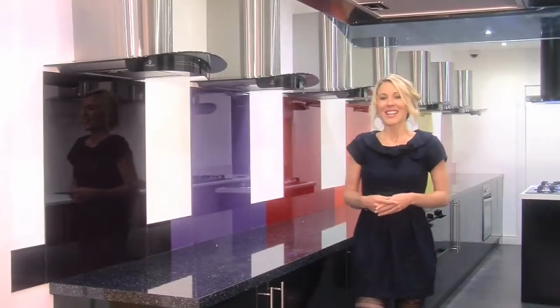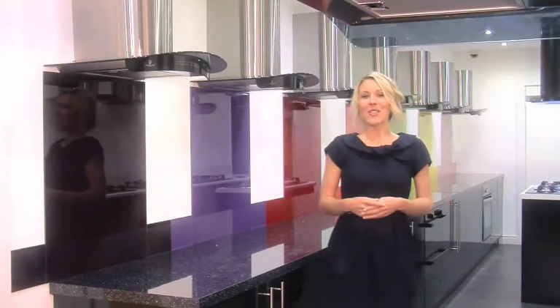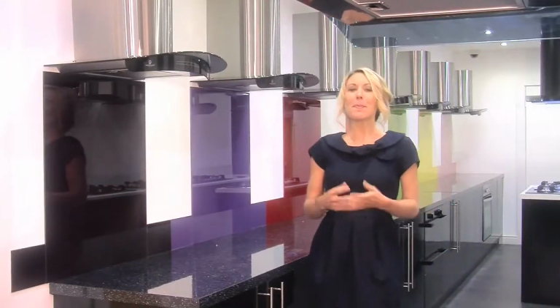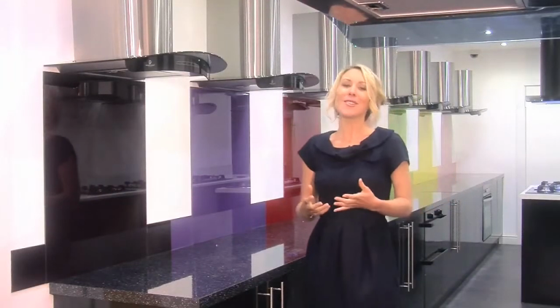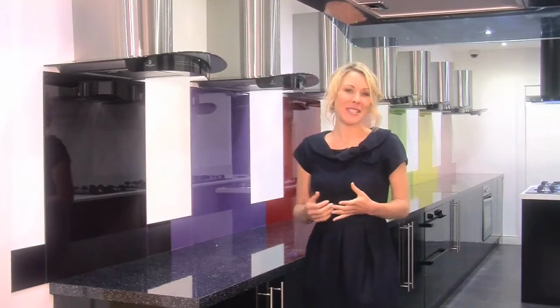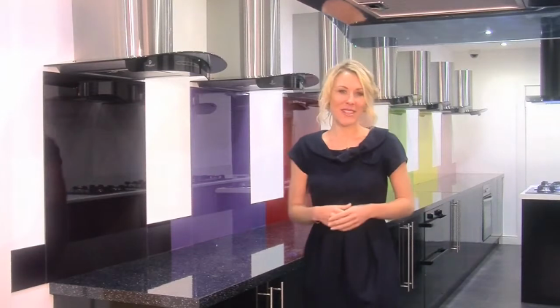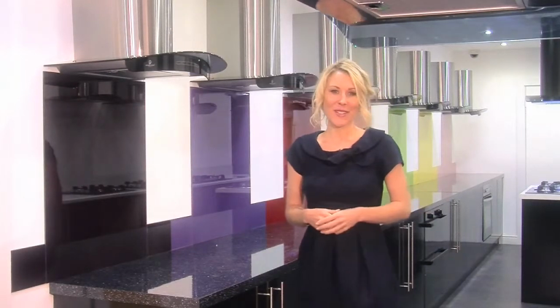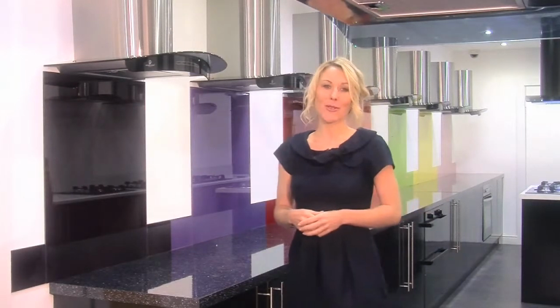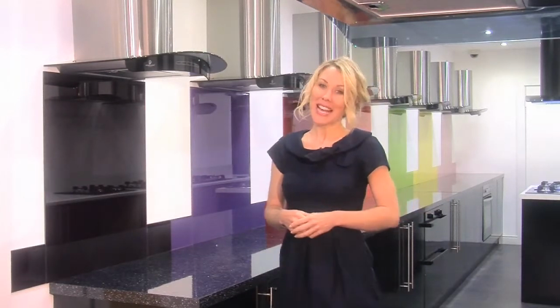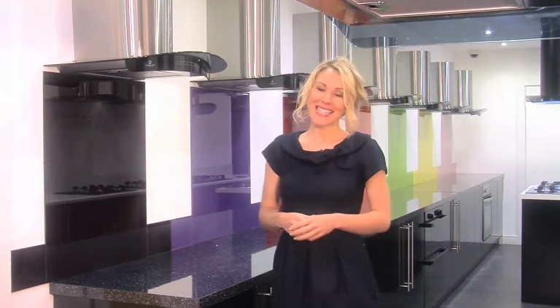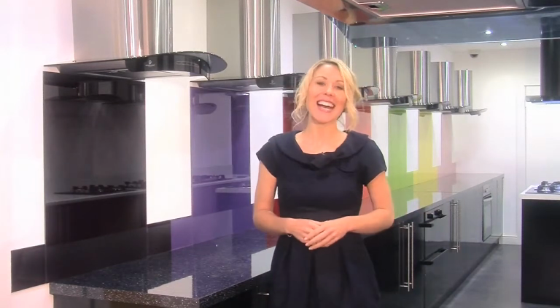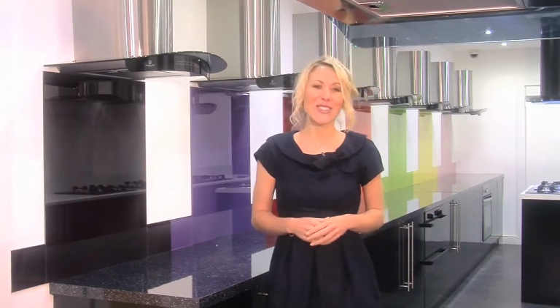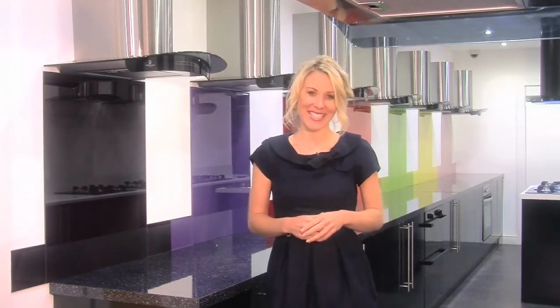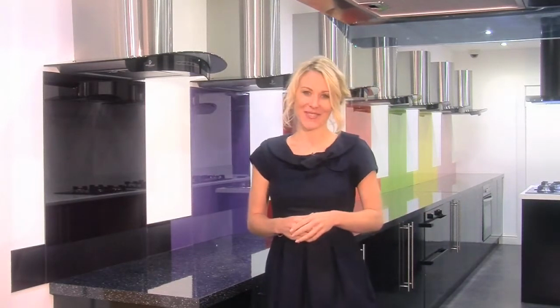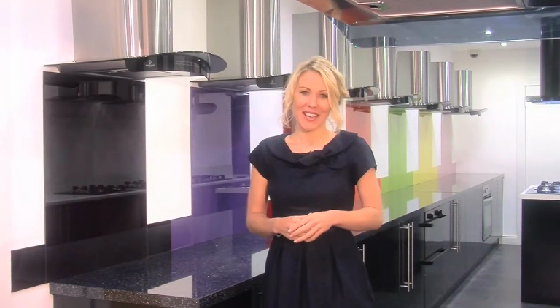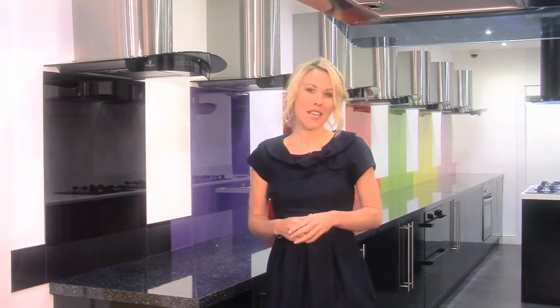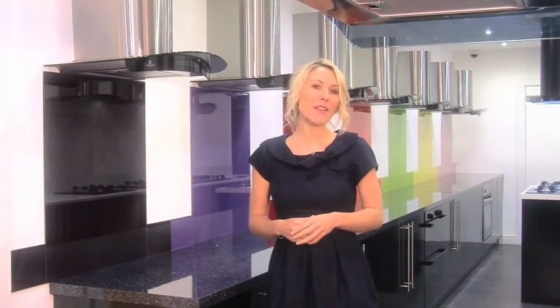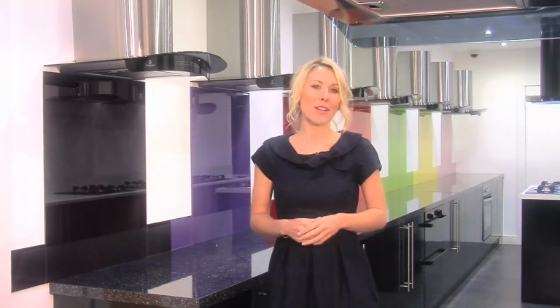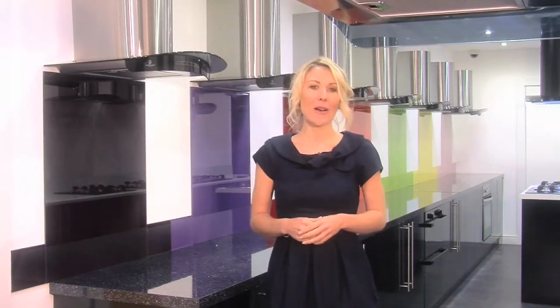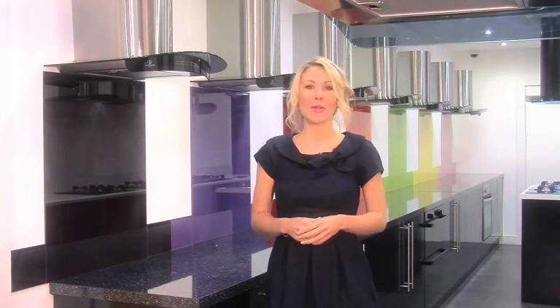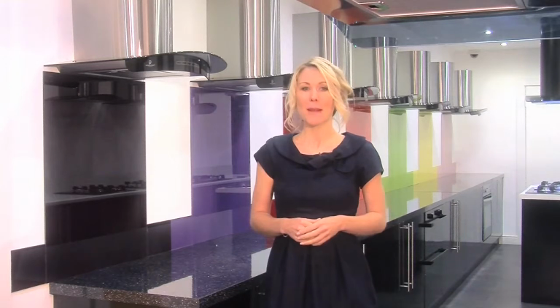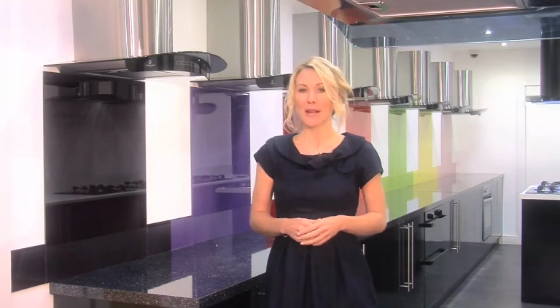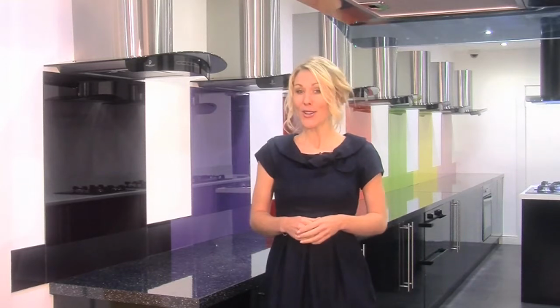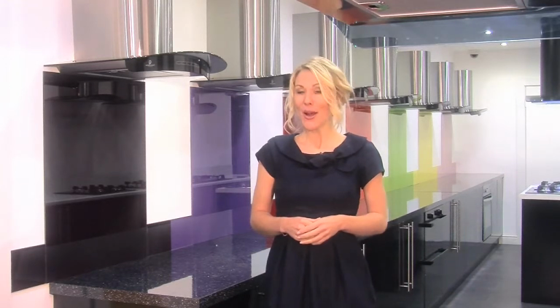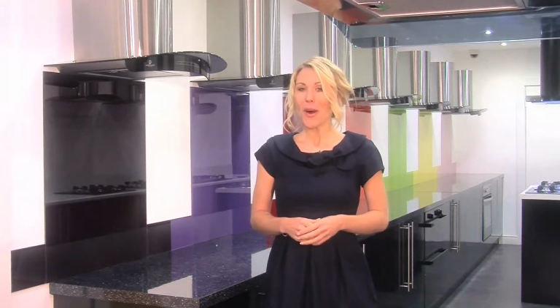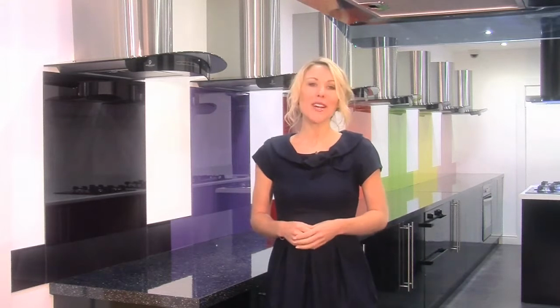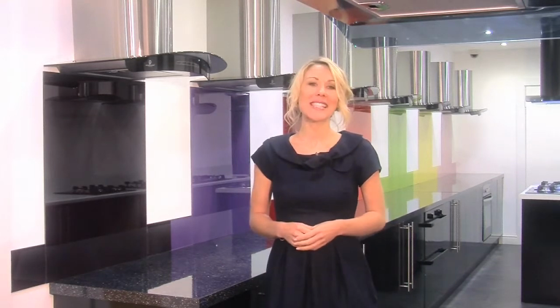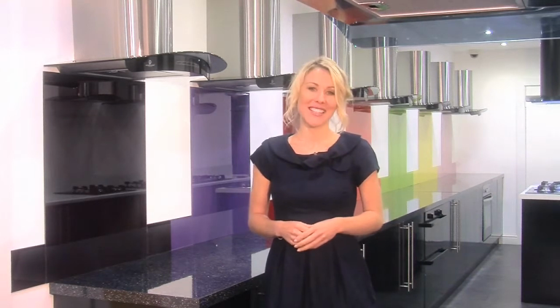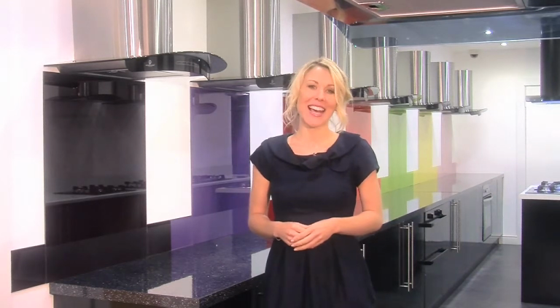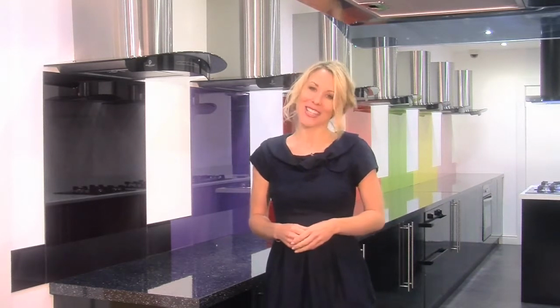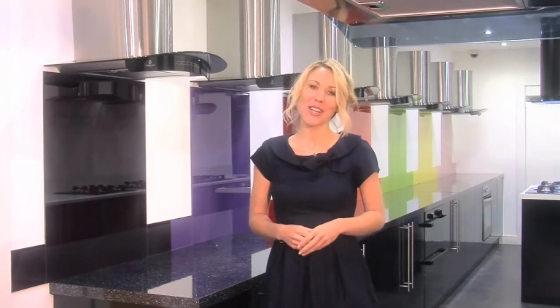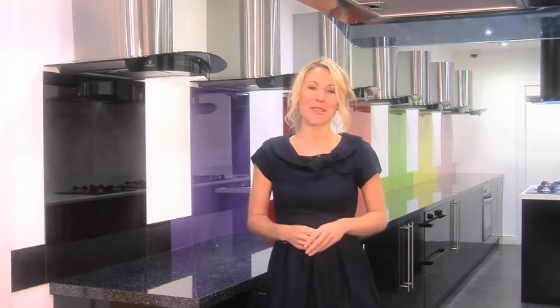So there's bound to be something that fits both your taste and your kitchen. And to get a better feel of how cool these splashbacks look, why not come and see us in our Lancashire showroom.